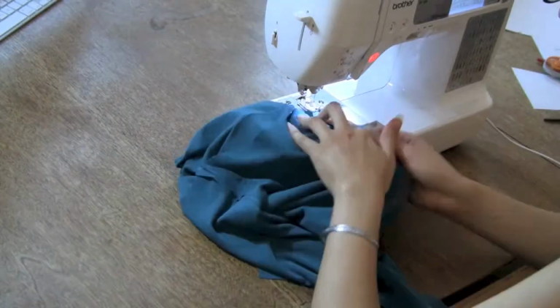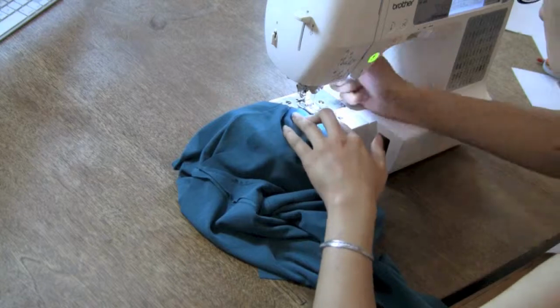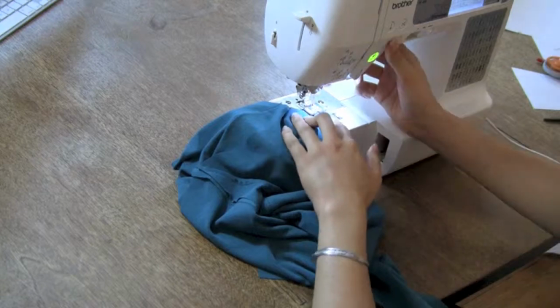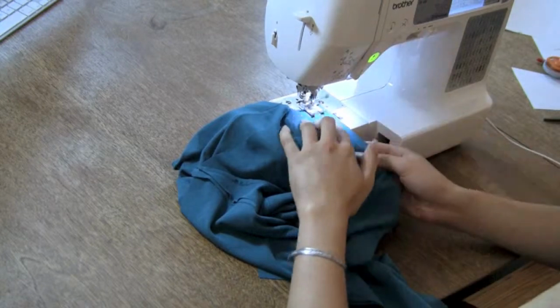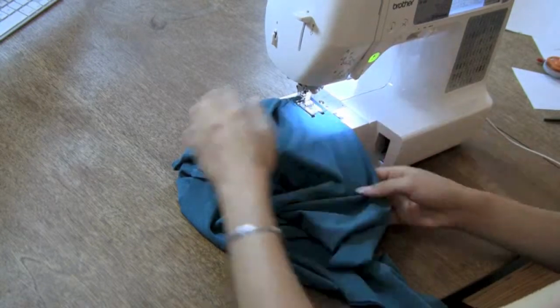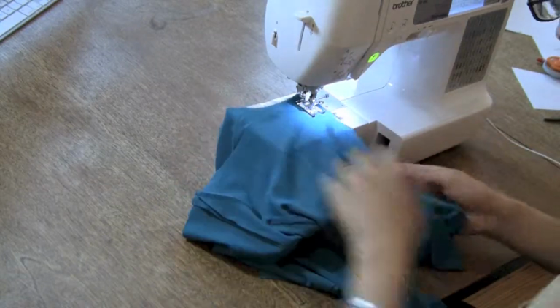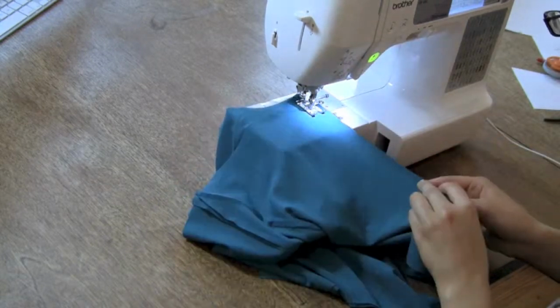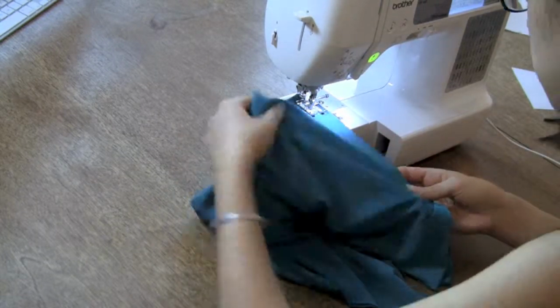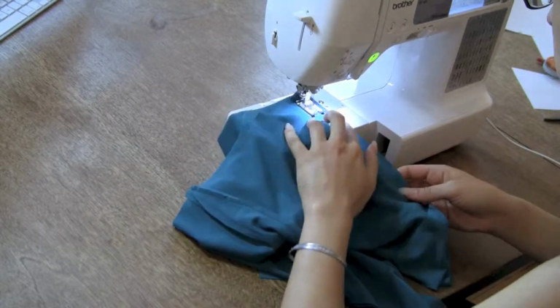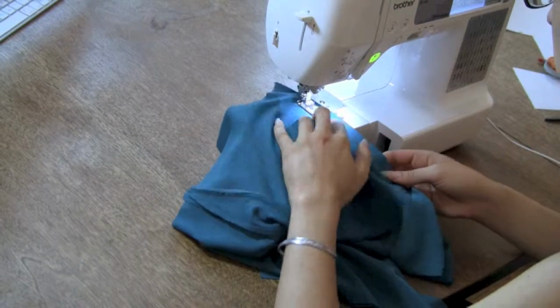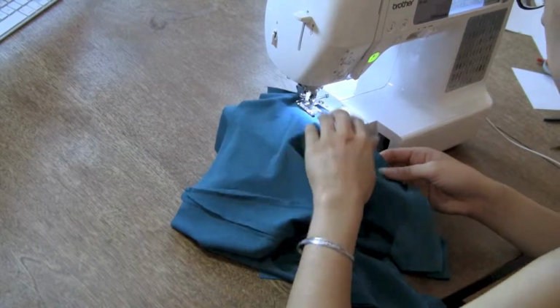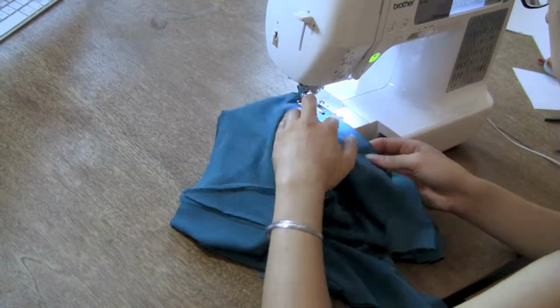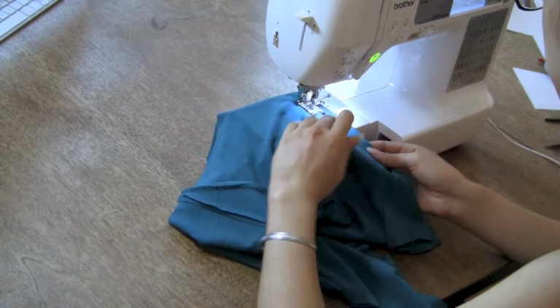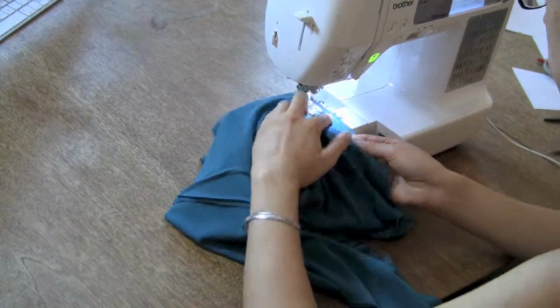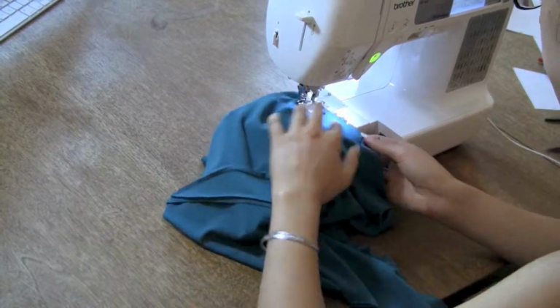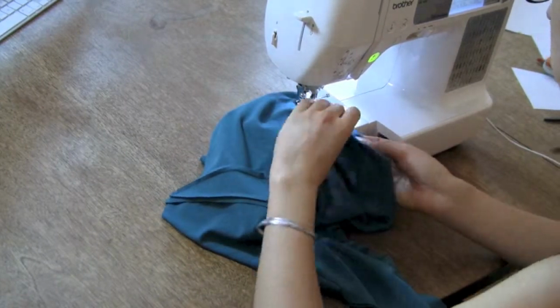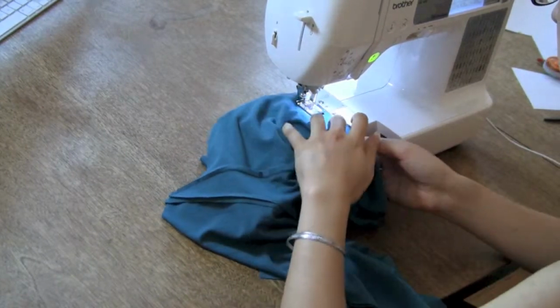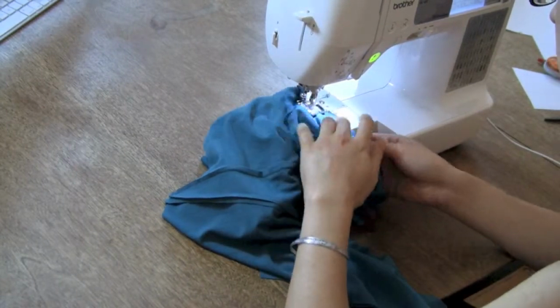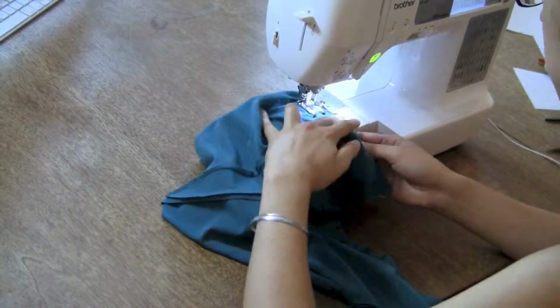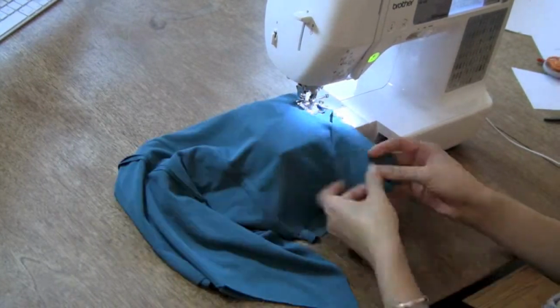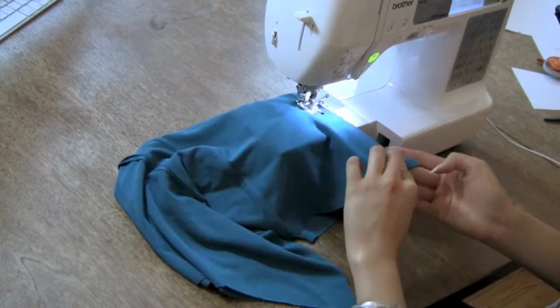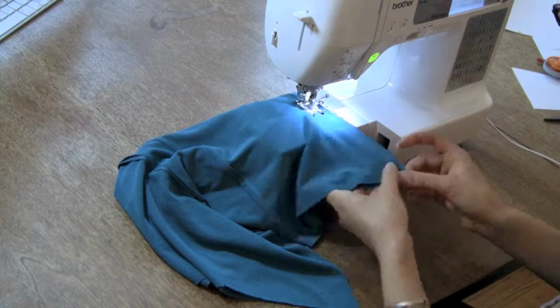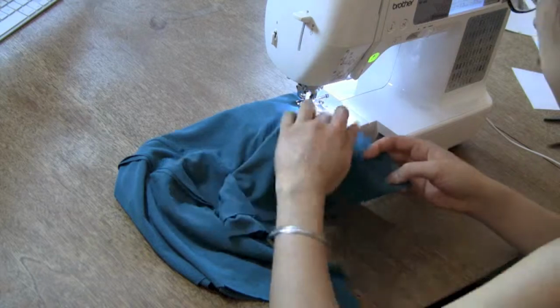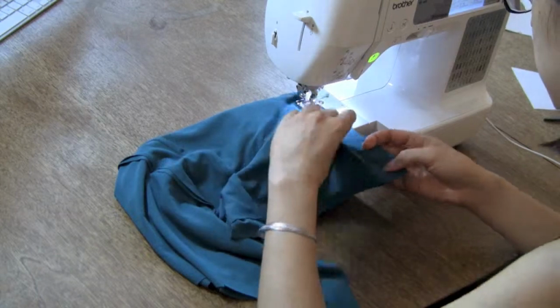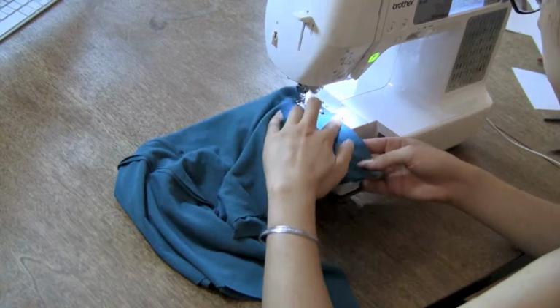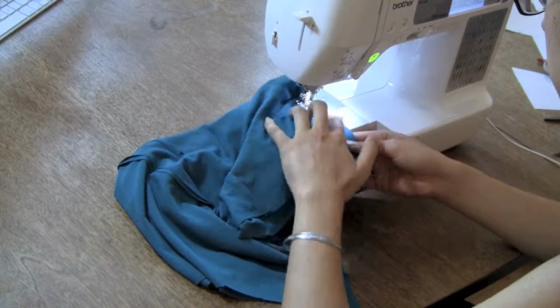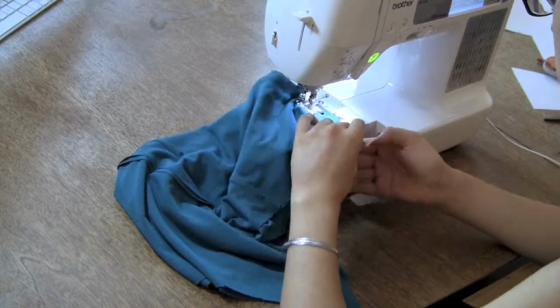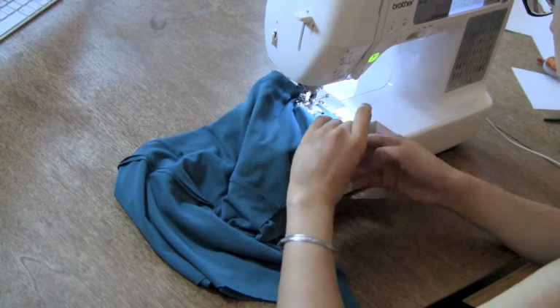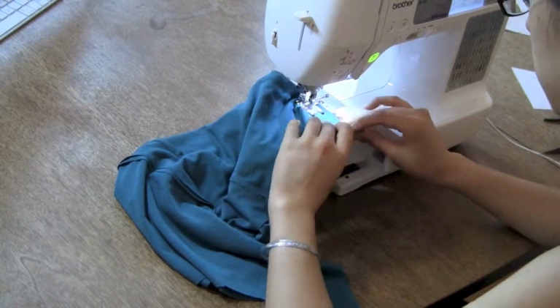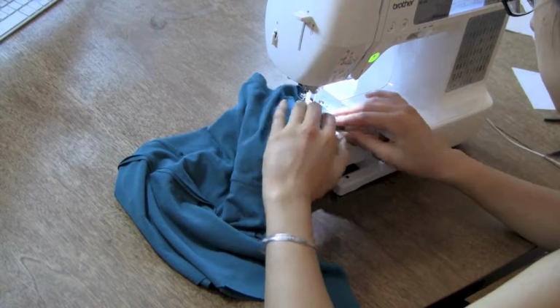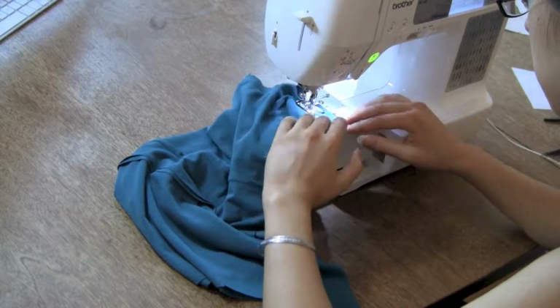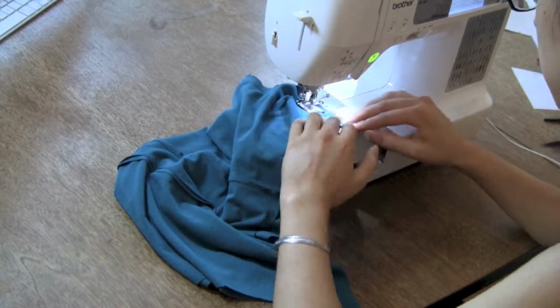Match up the side seams using the notches as your guides, then sew — or rather just sew, because there's not too much work to be done here.